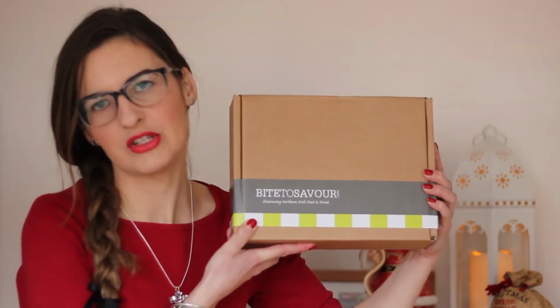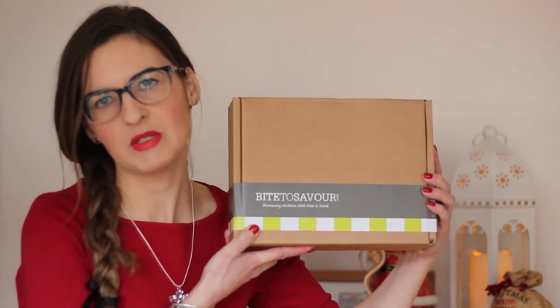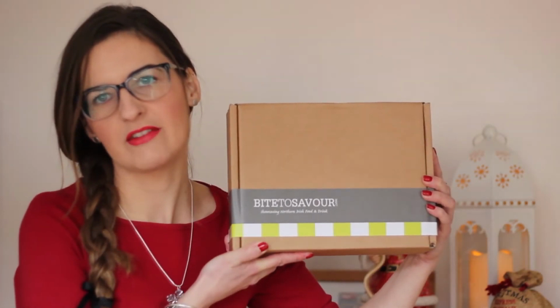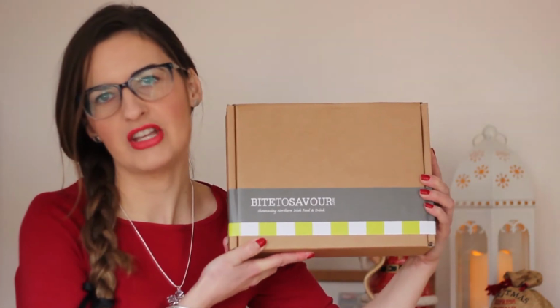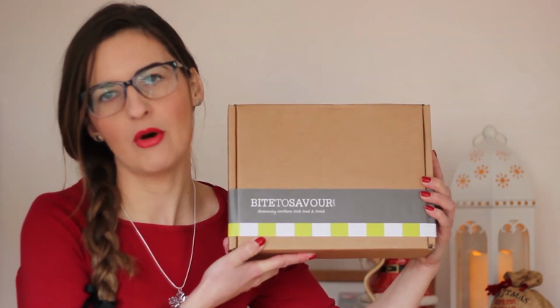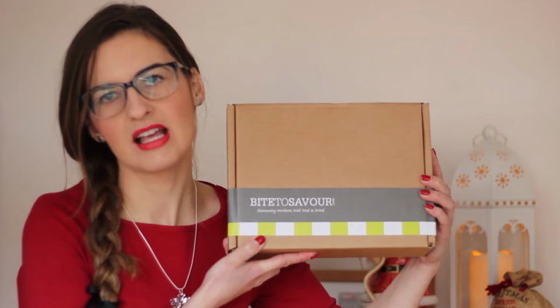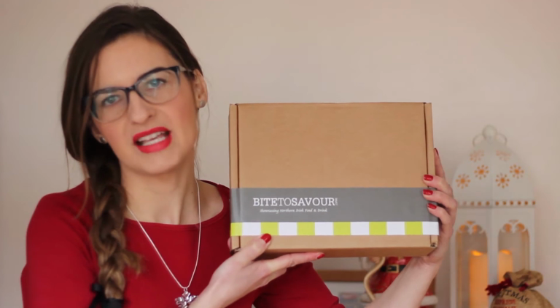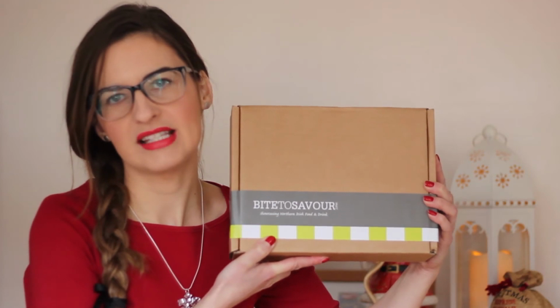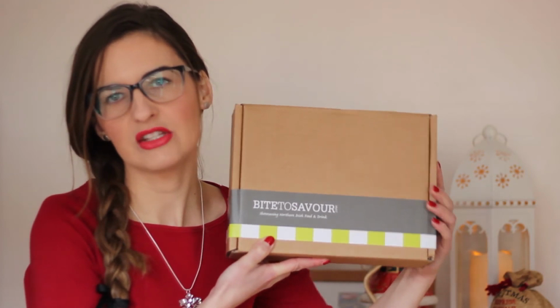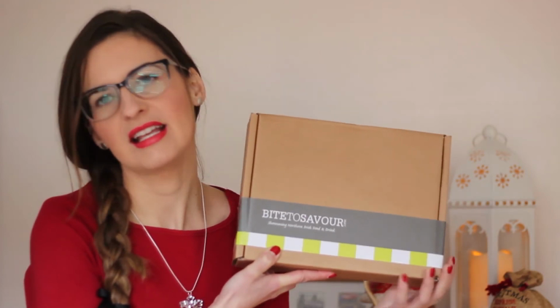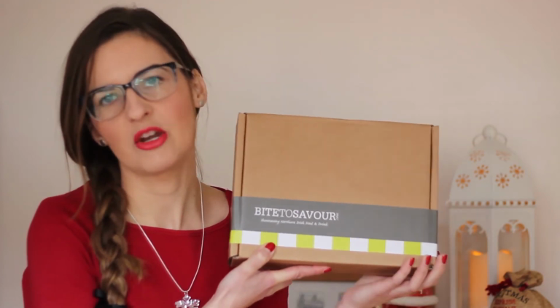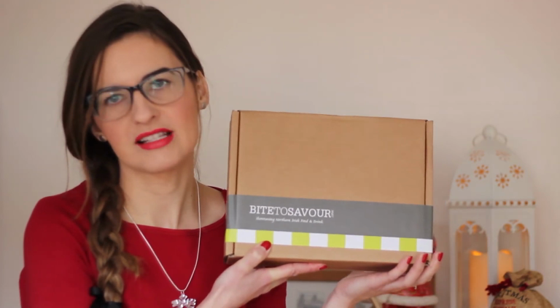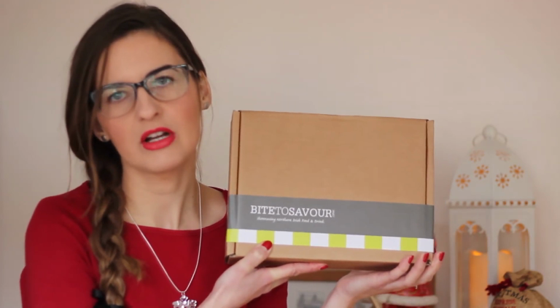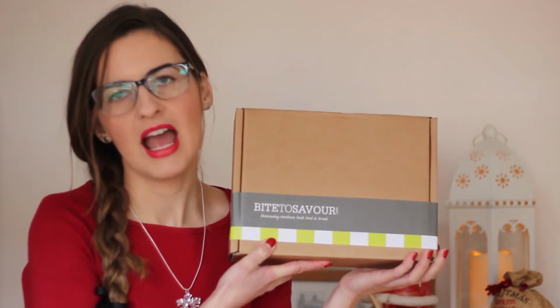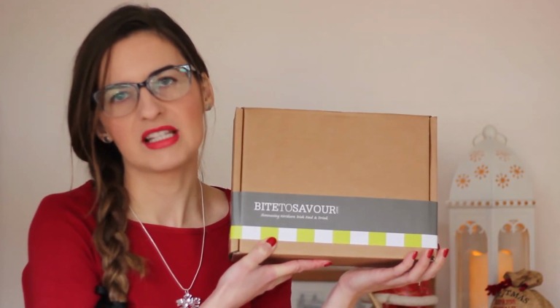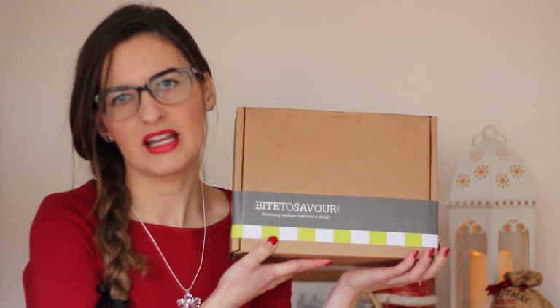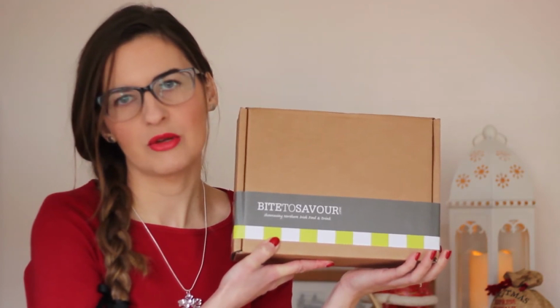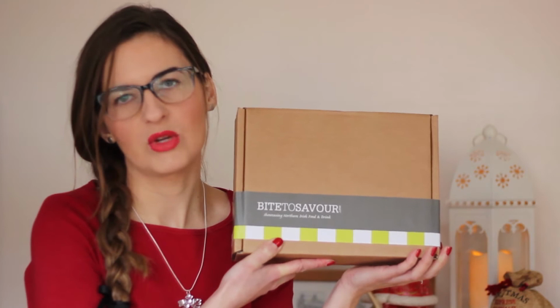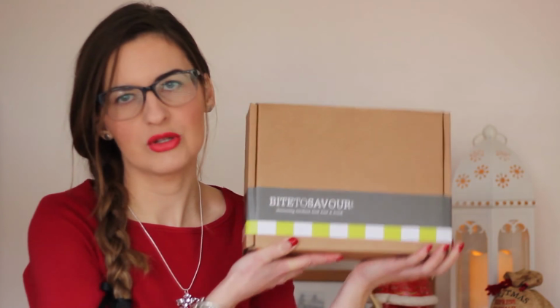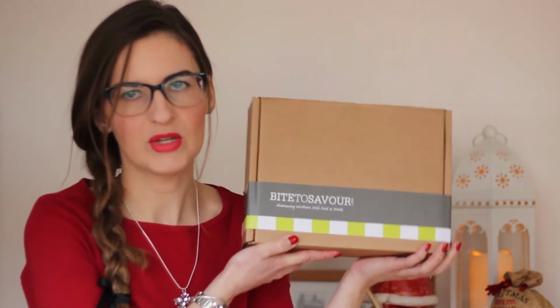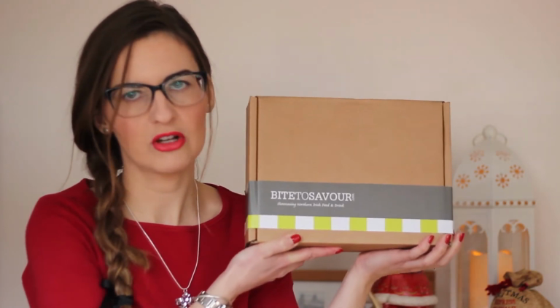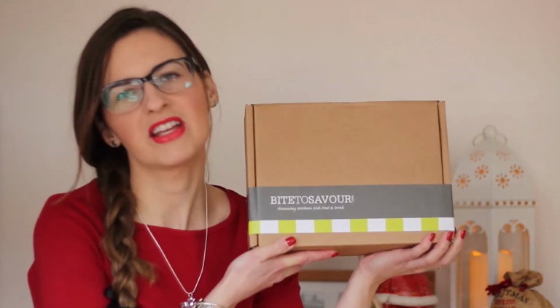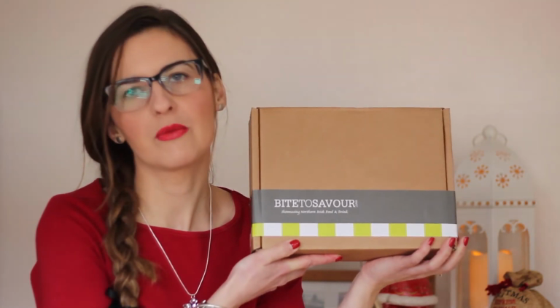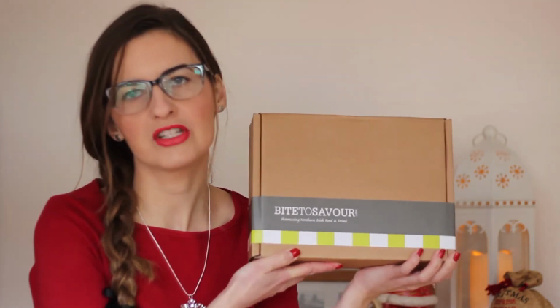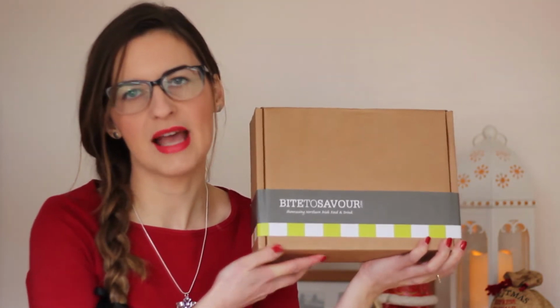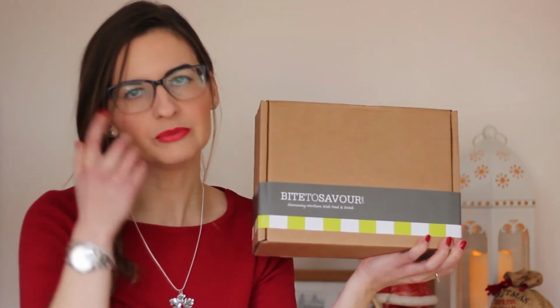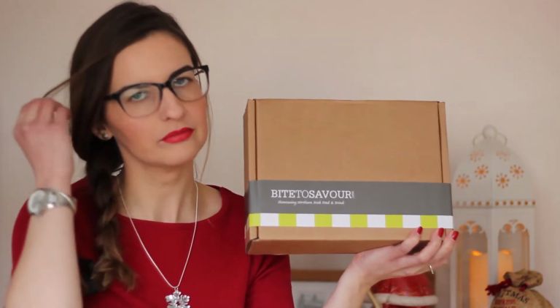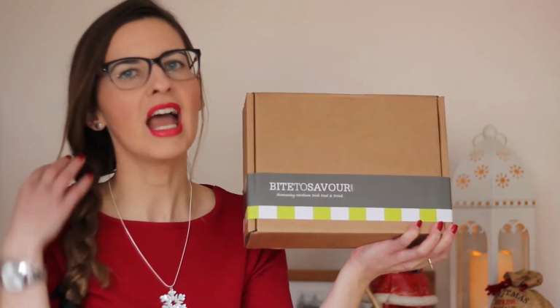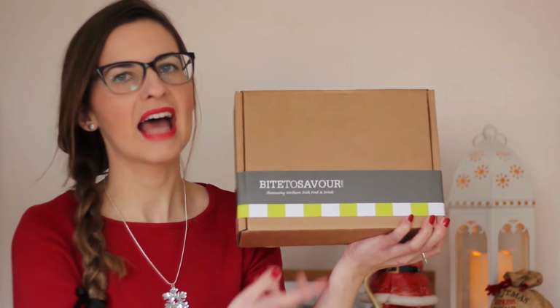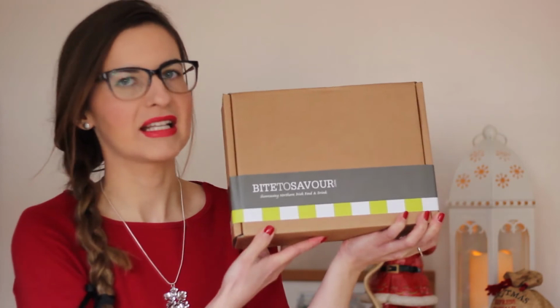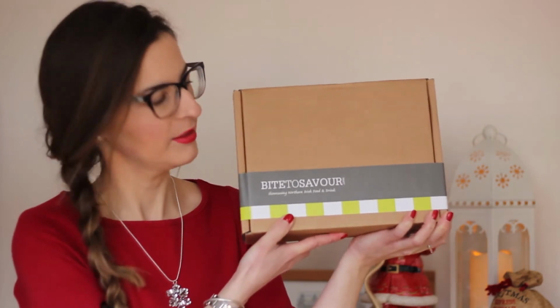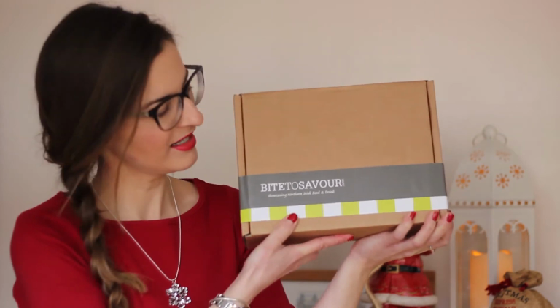If you subscribe to Bite to Savour, you get a box based on the season. They send out a box in summer, spring, autumn, and winter. So this is the winter box. It's available from the 1st of December, and I'm excited to see what's in it.